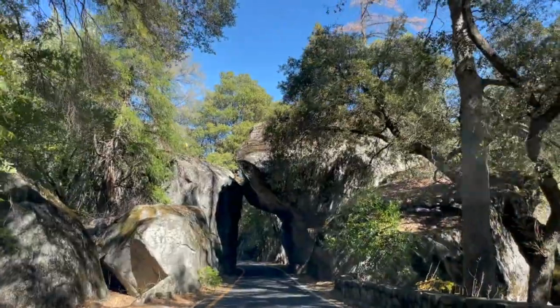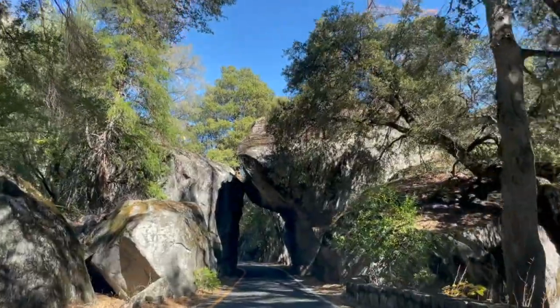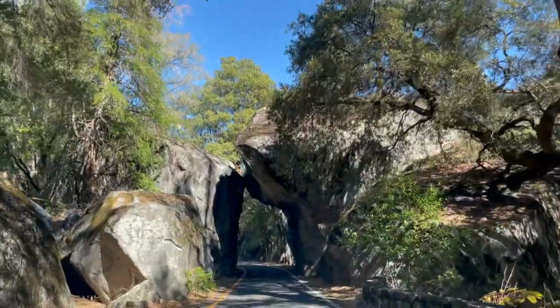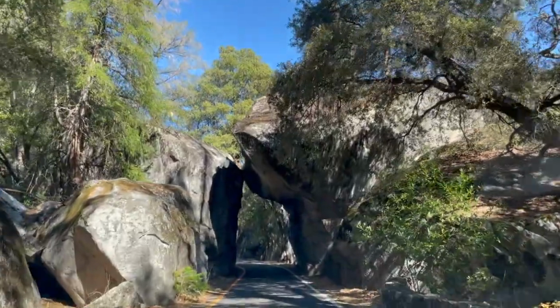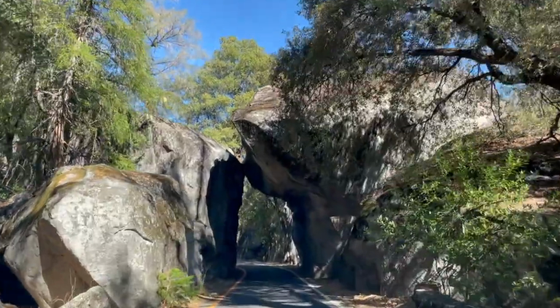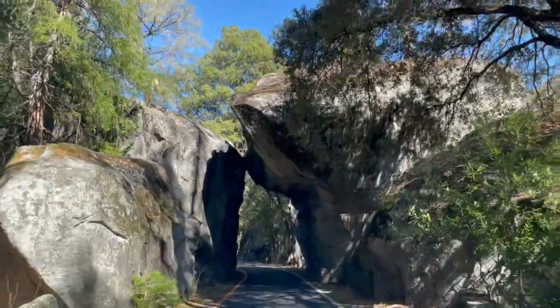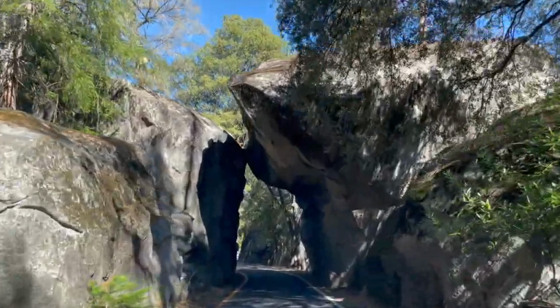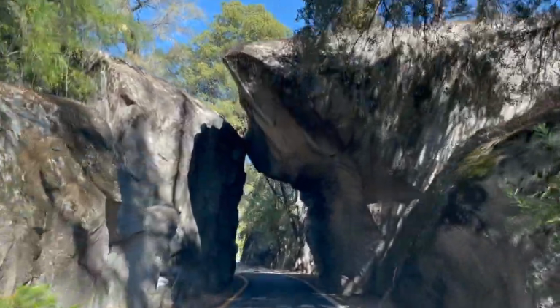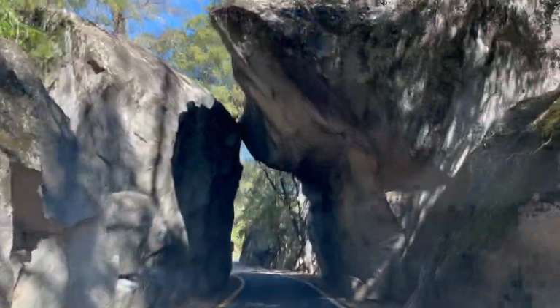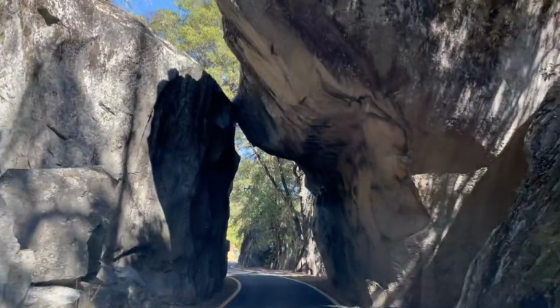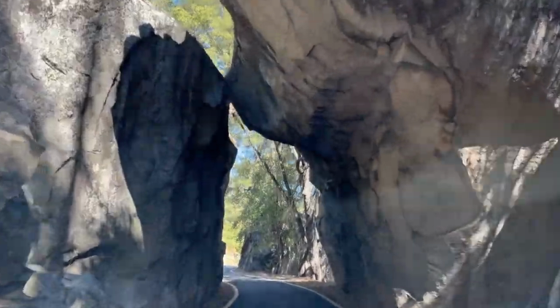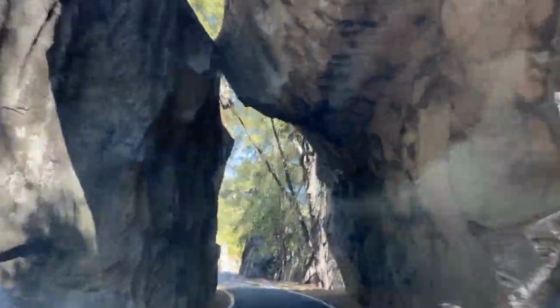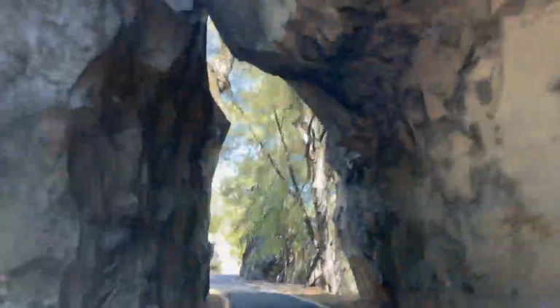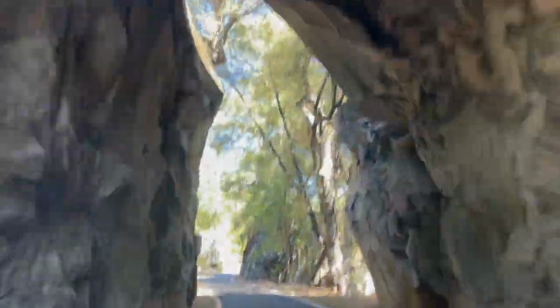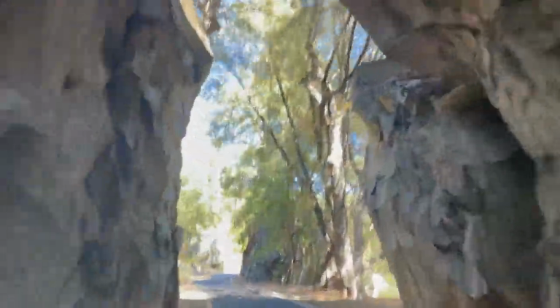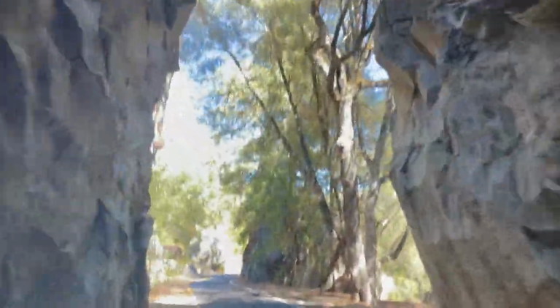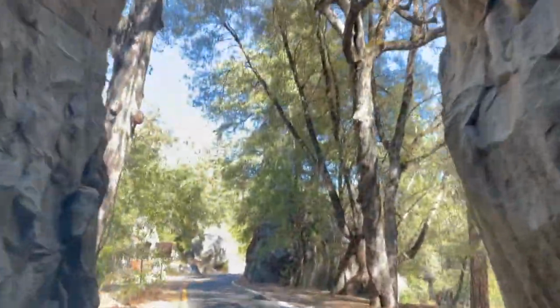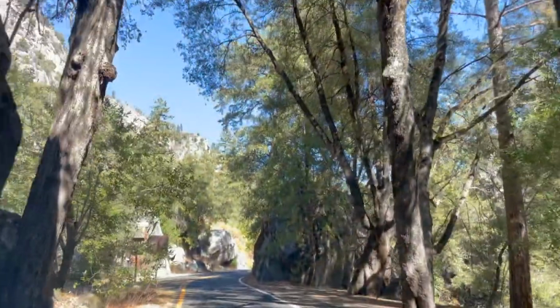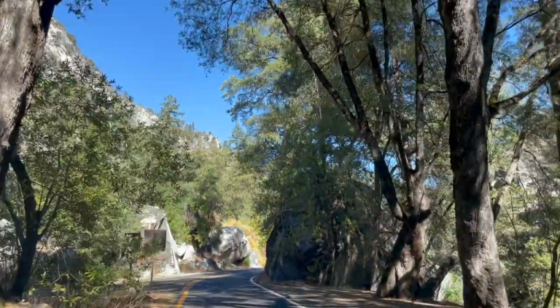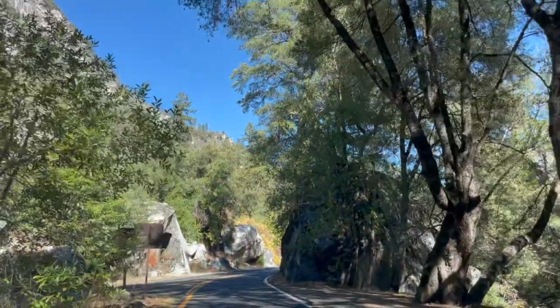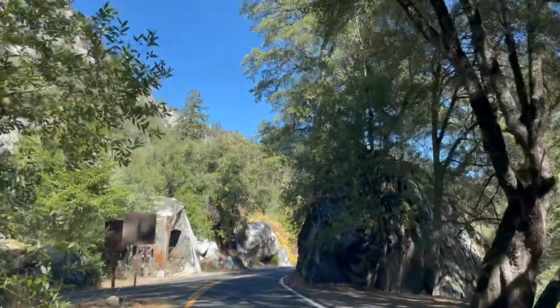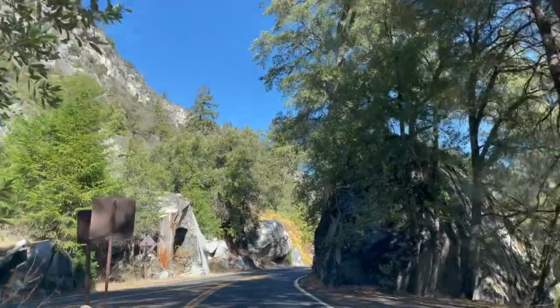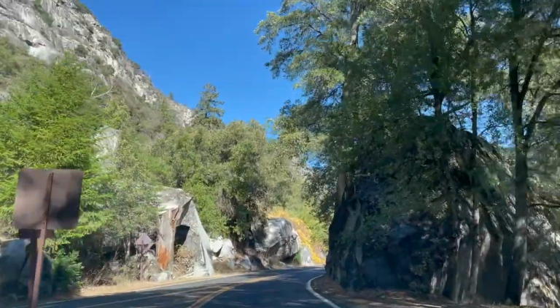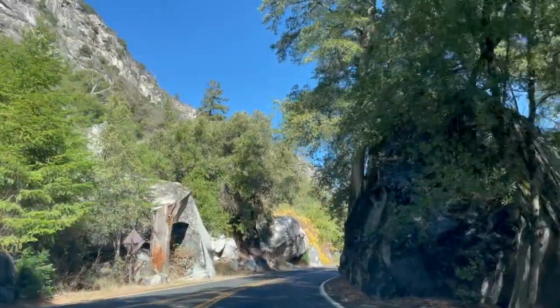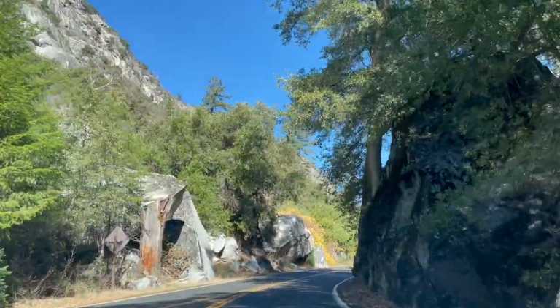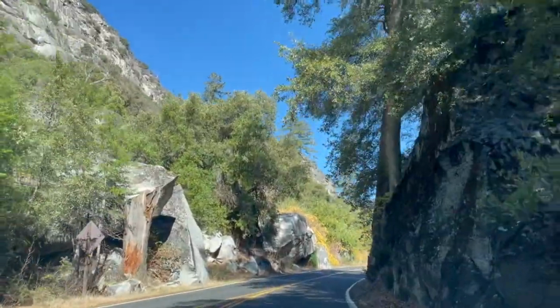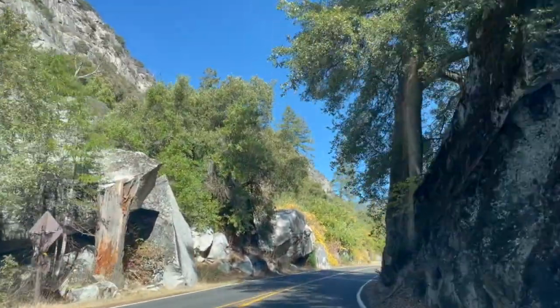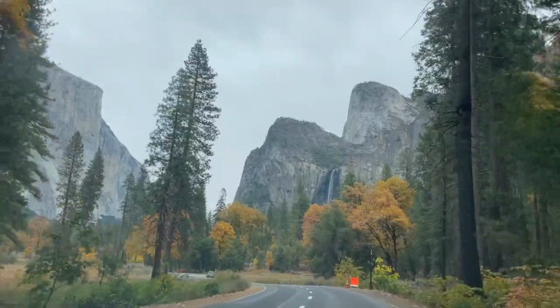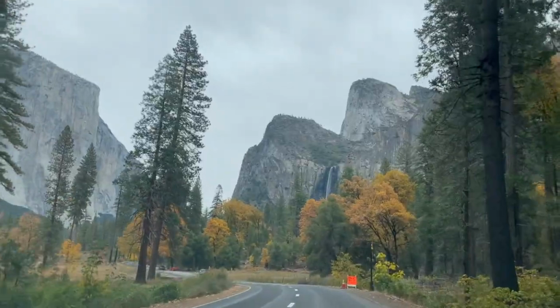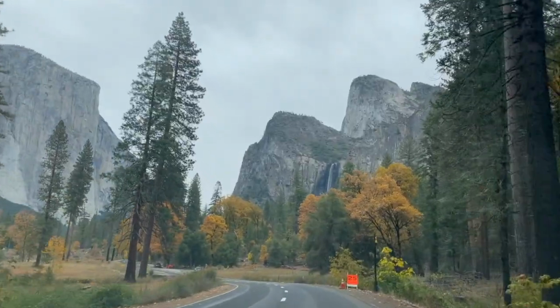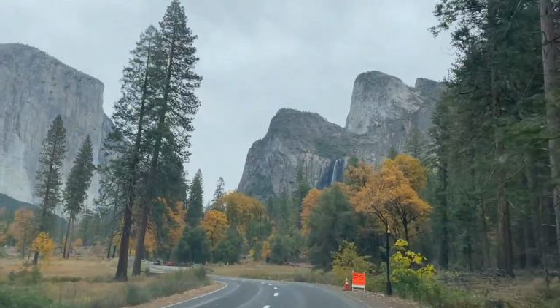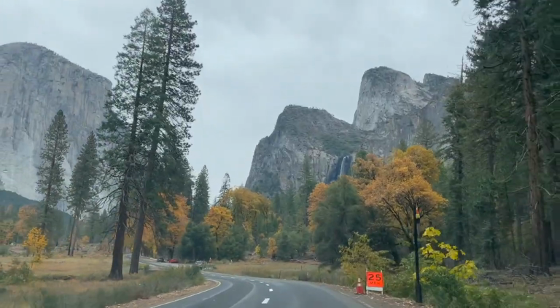Passing through Arch Rock entrance, we are greeted by the gateway of natural stone, marking the beginning of our exploration into Yosemite's heart. This natural archway is like a door to another world, wherein wonders await.